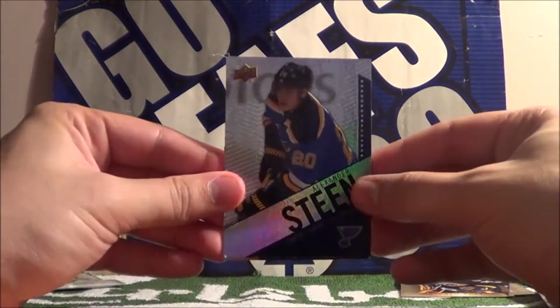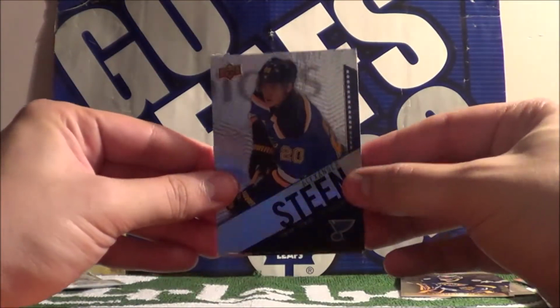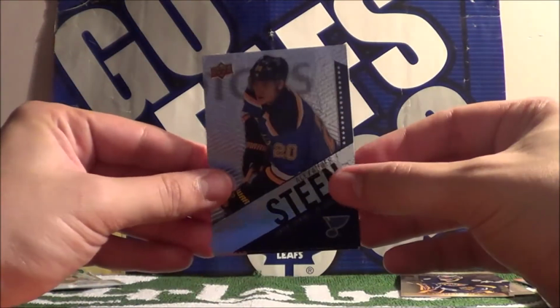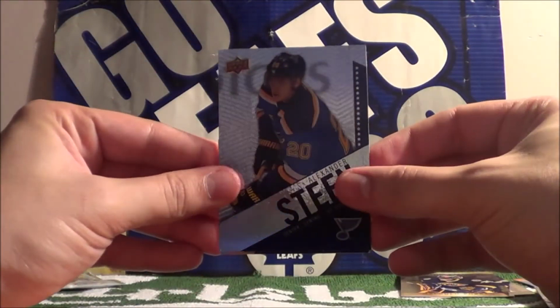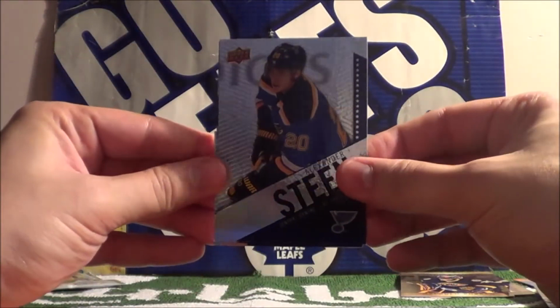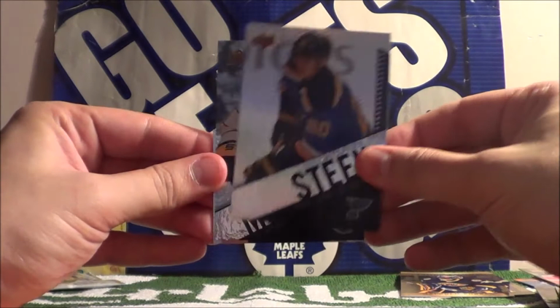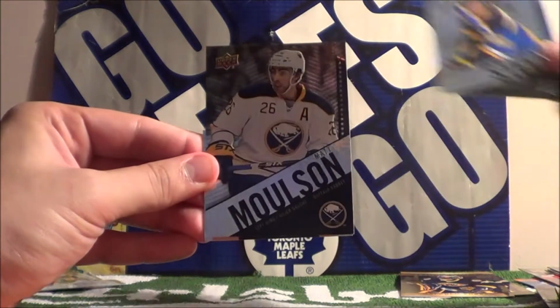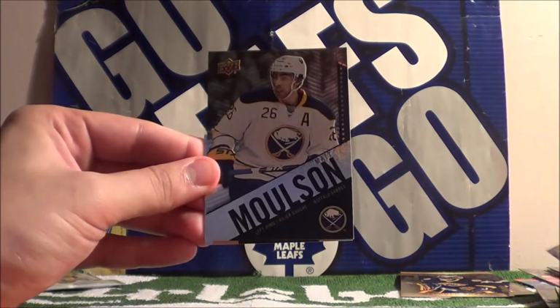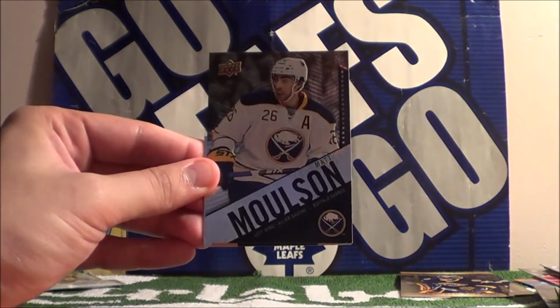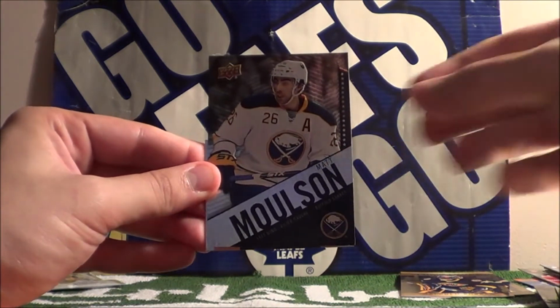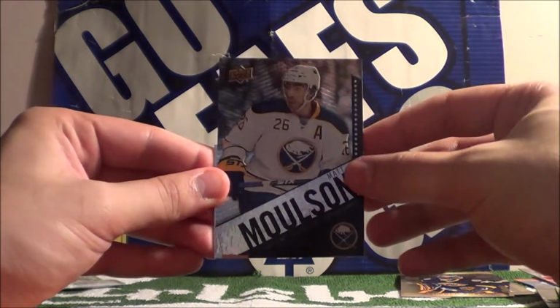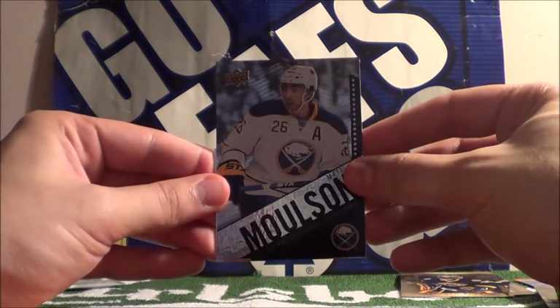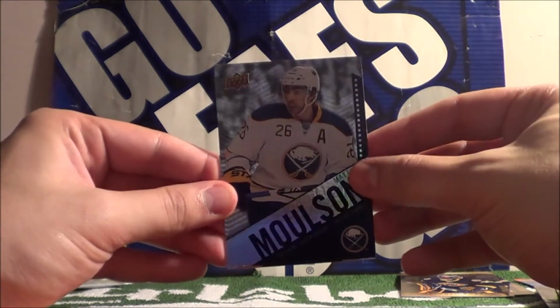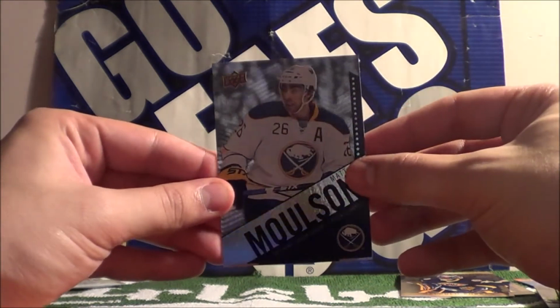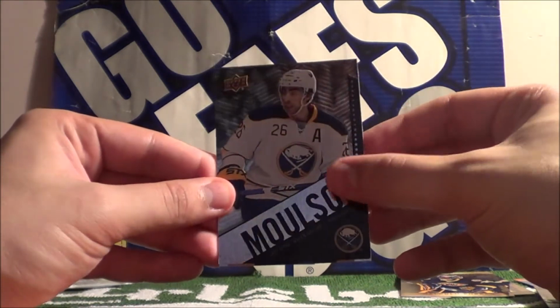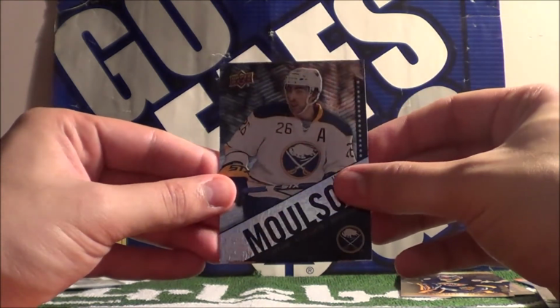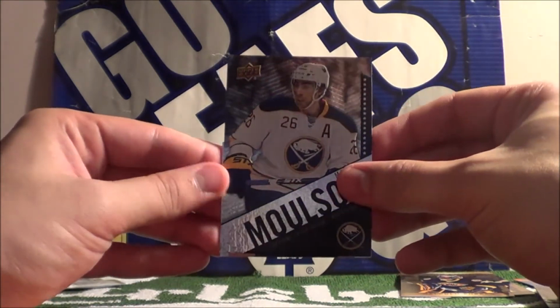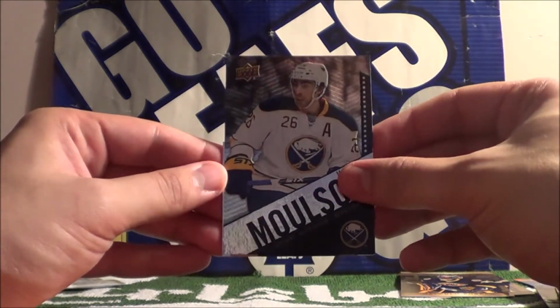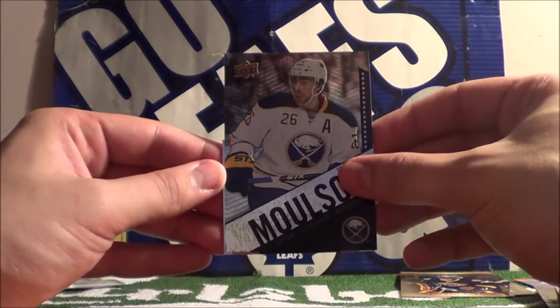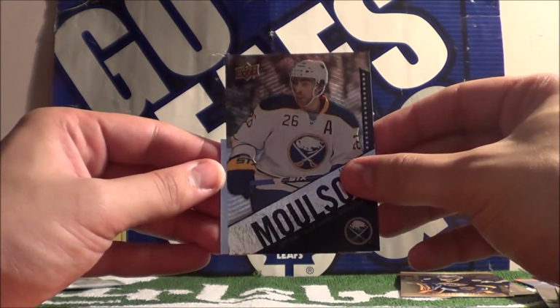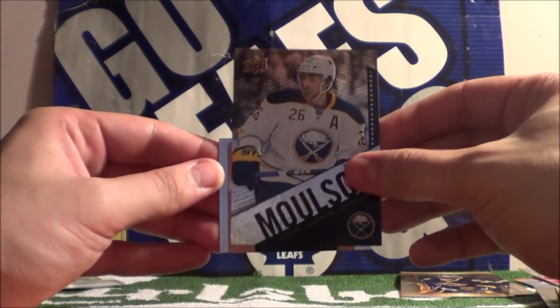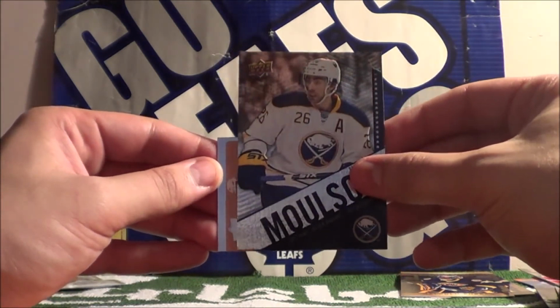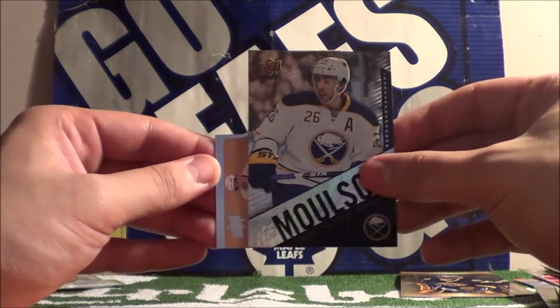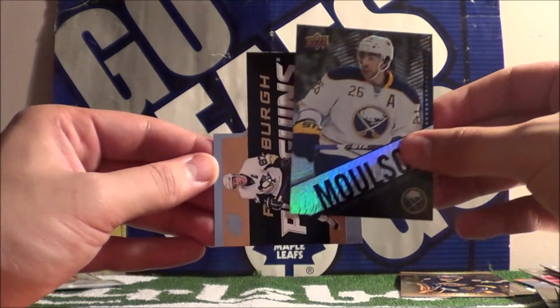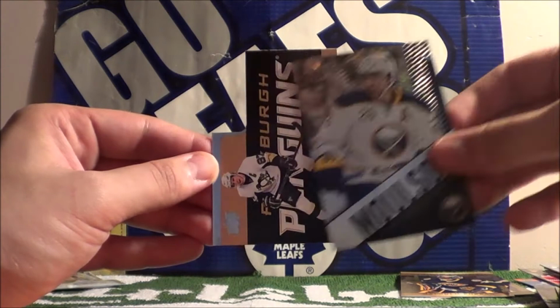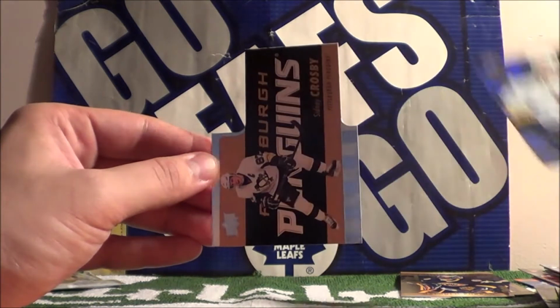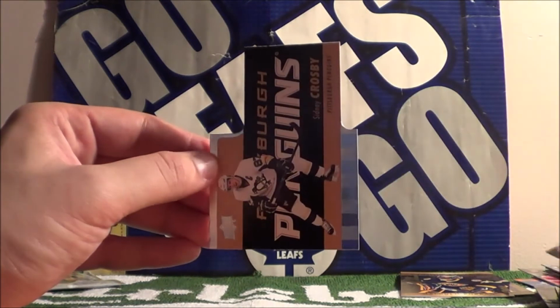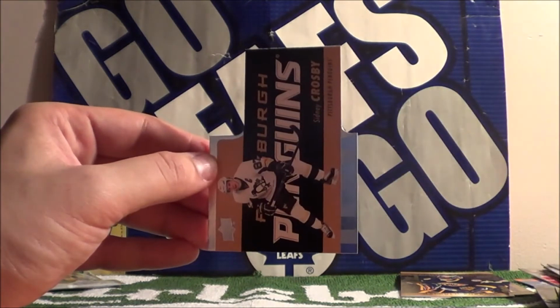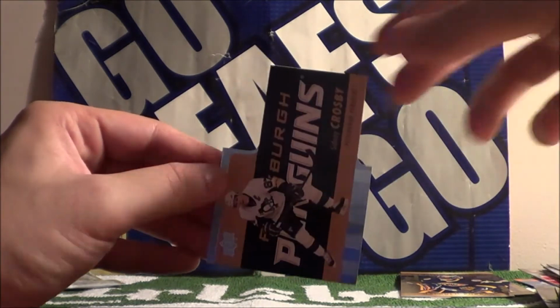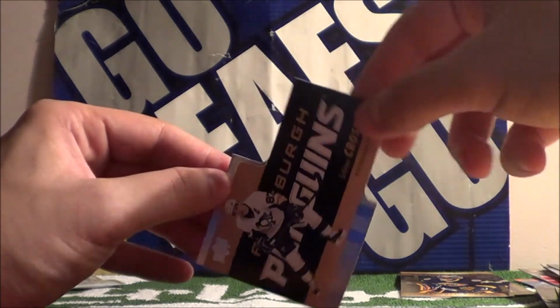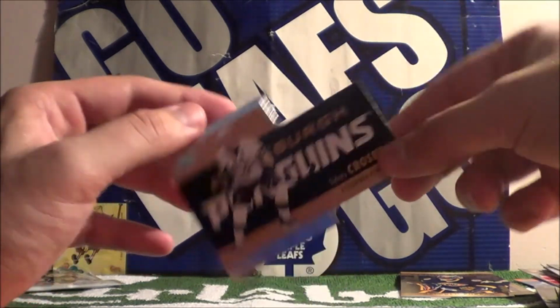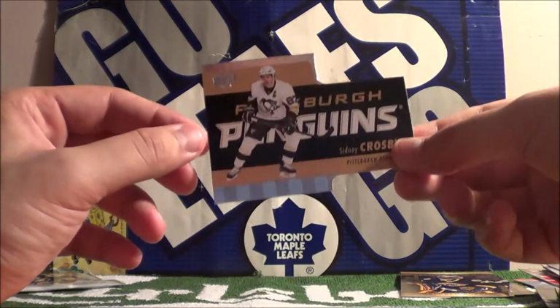Alexander Steen, Matt Molson, and a die cut card — Sidney Crosby.